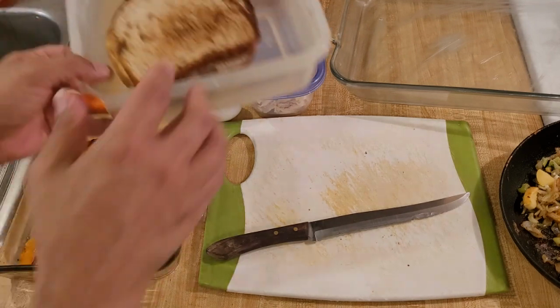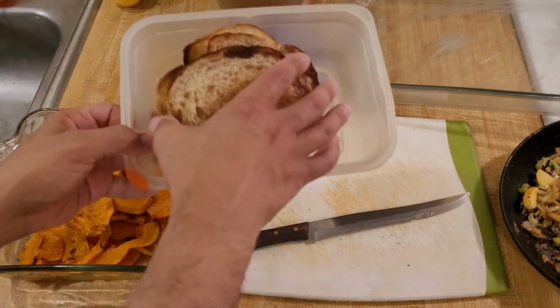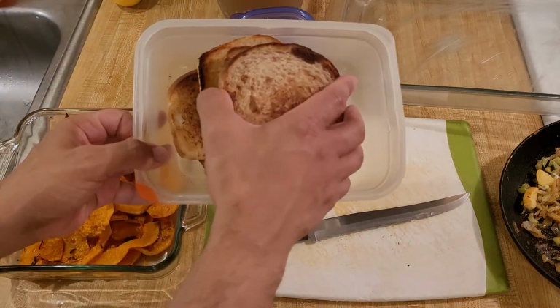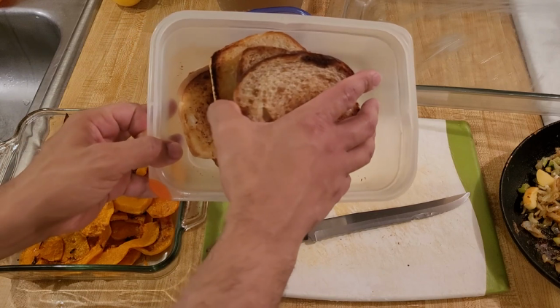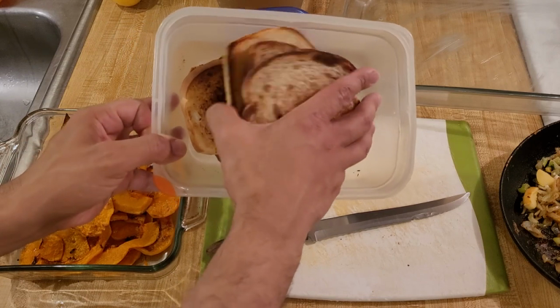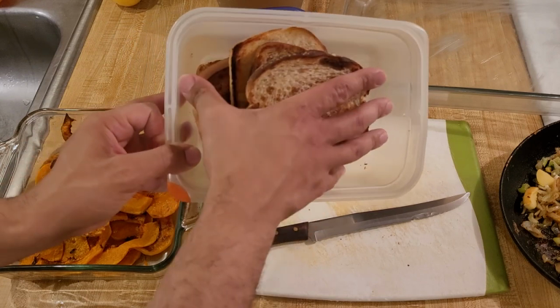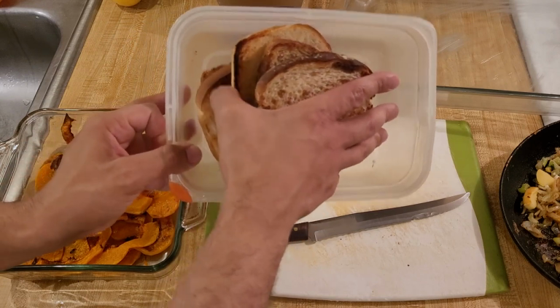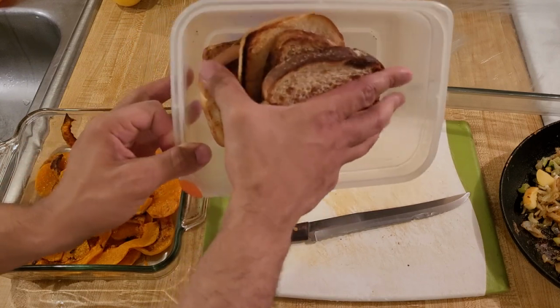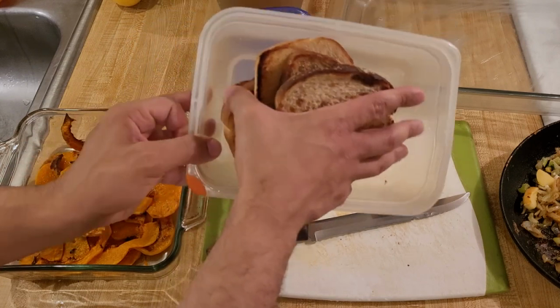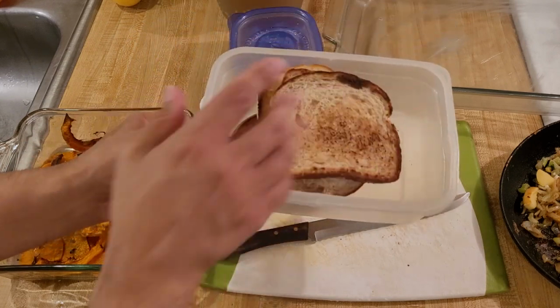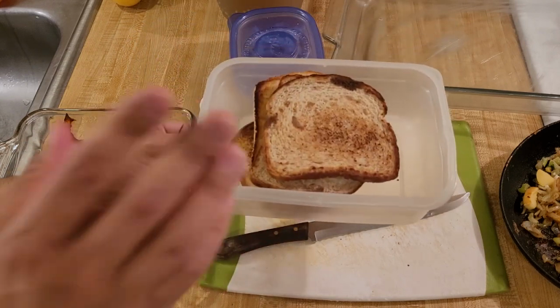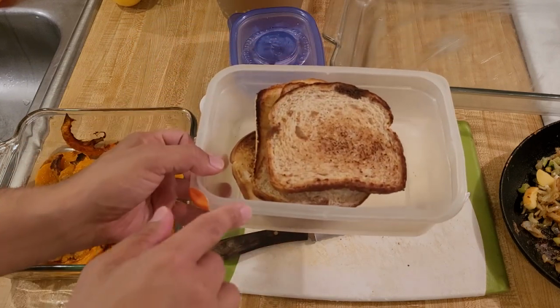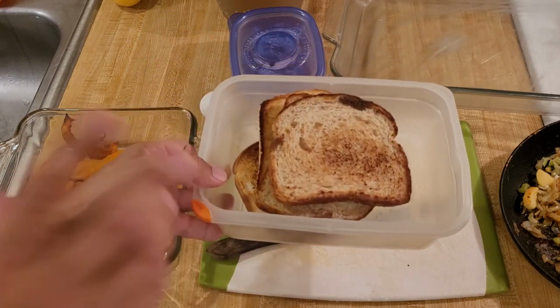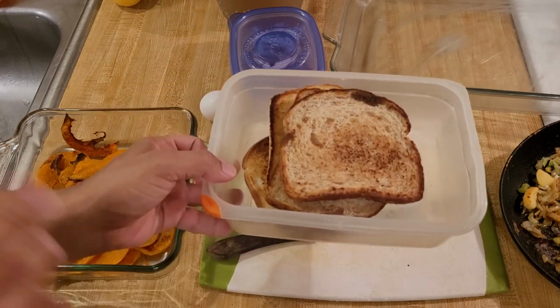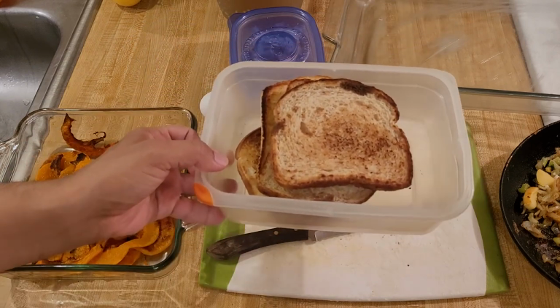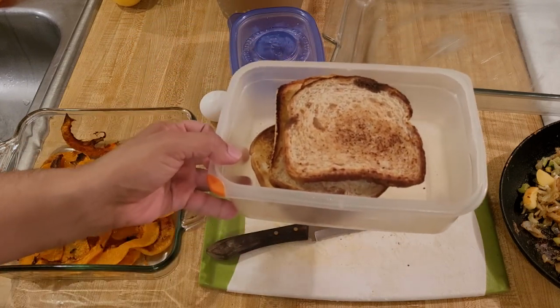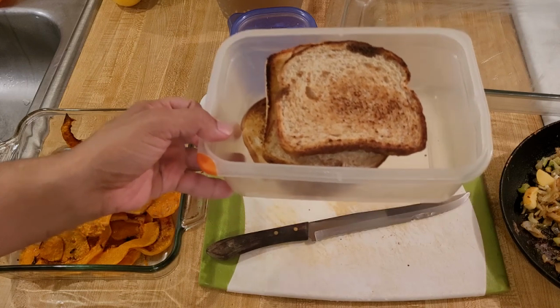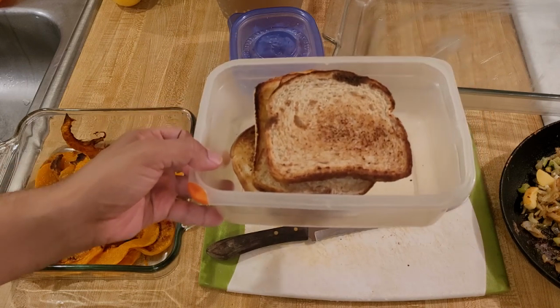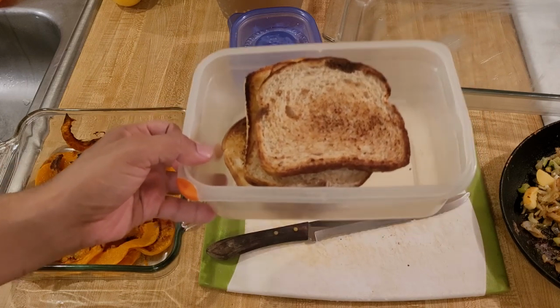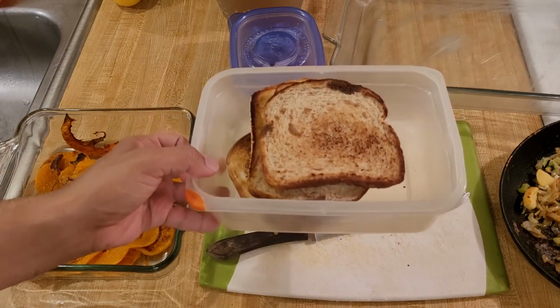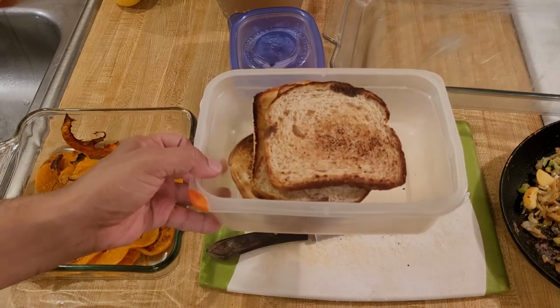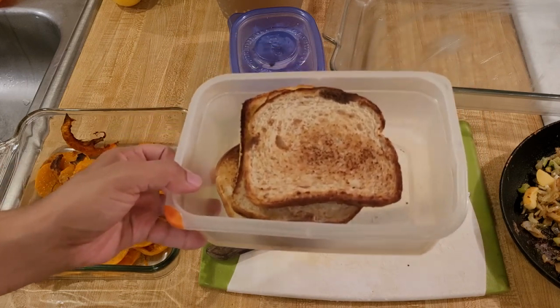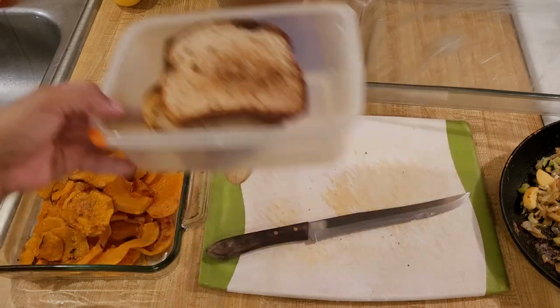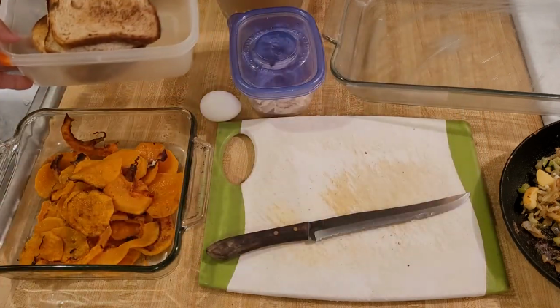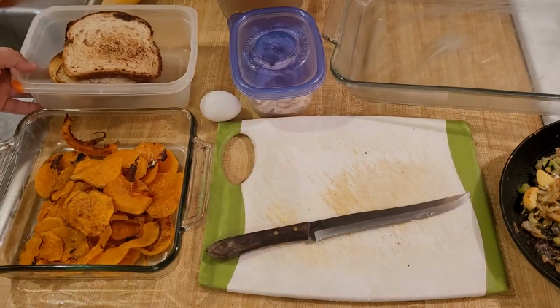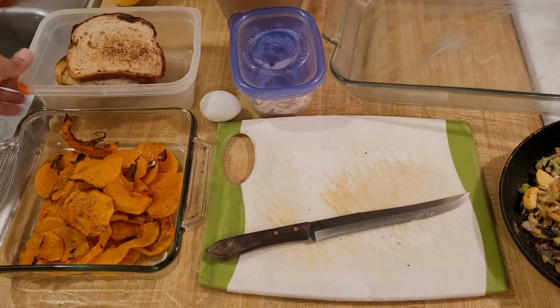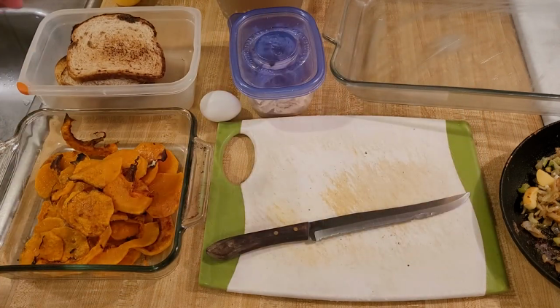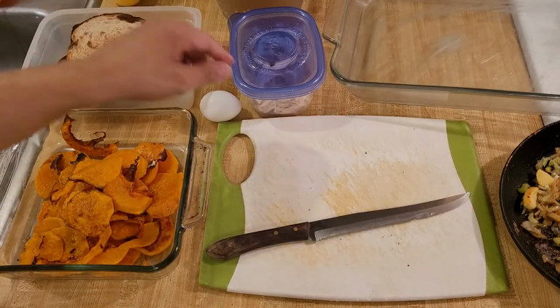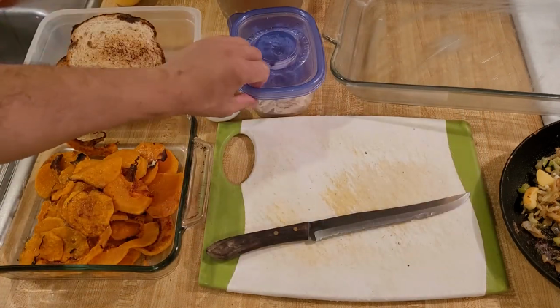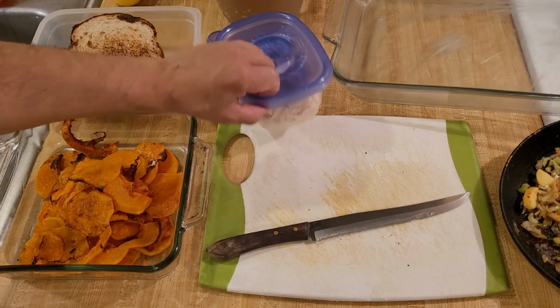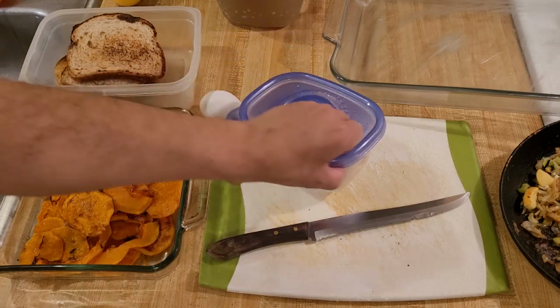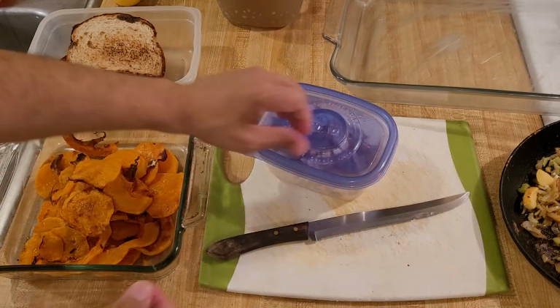Here I have six pieces of bread — a mixture of white and wheat bread that I need to use up. I just toasted that. Here I have some shredded chicken.